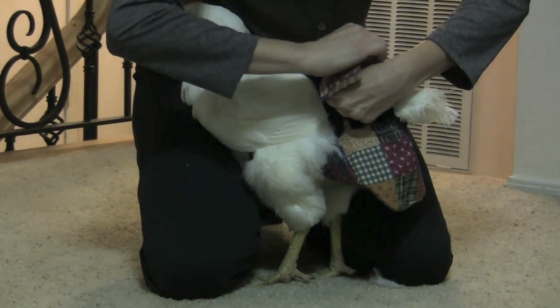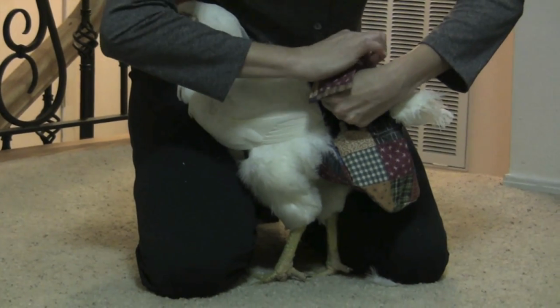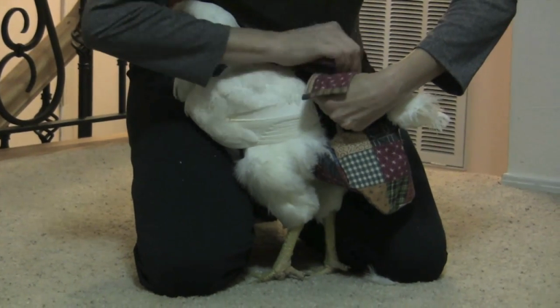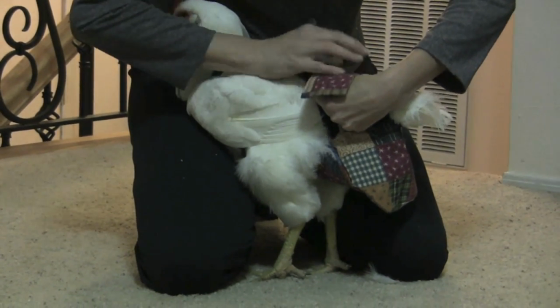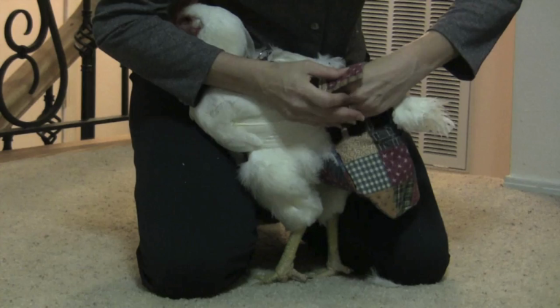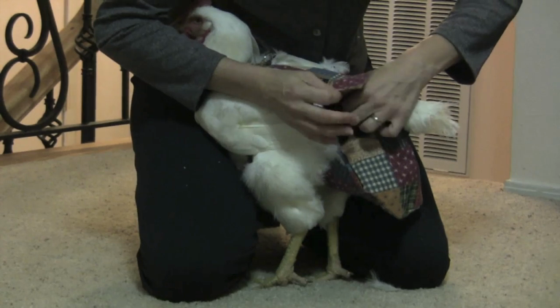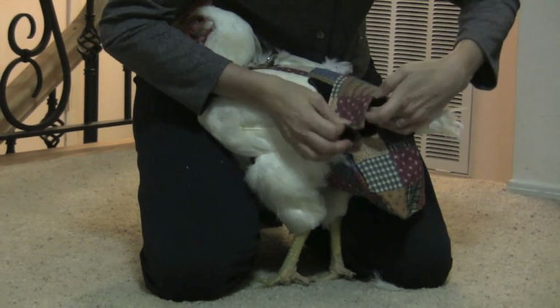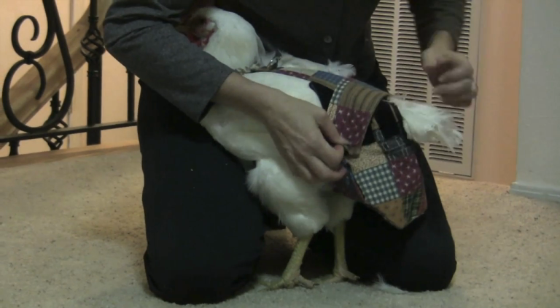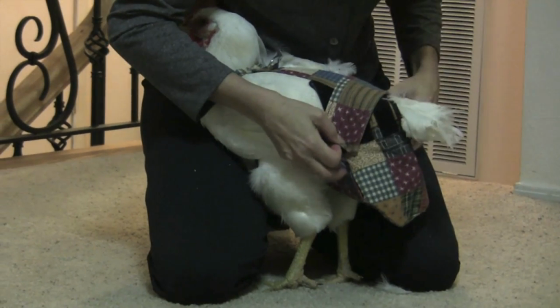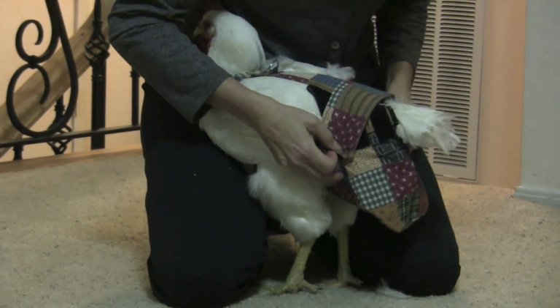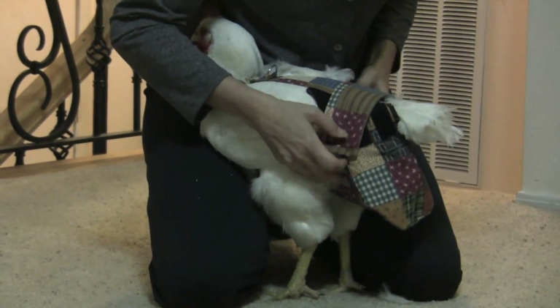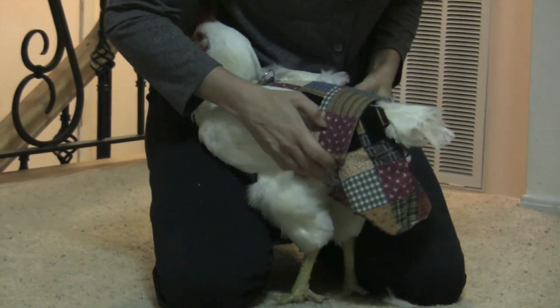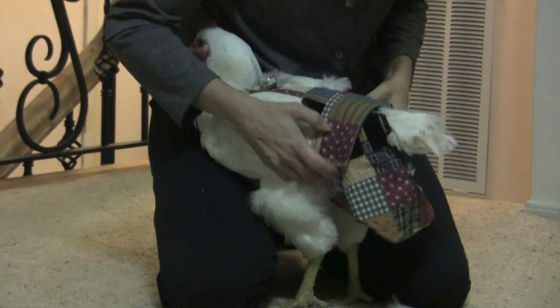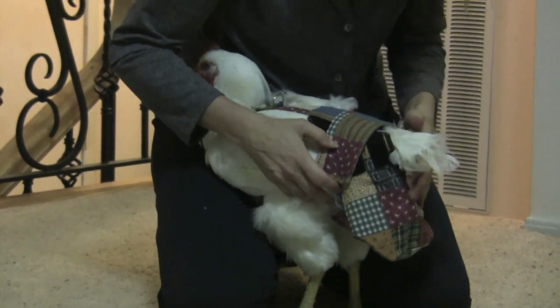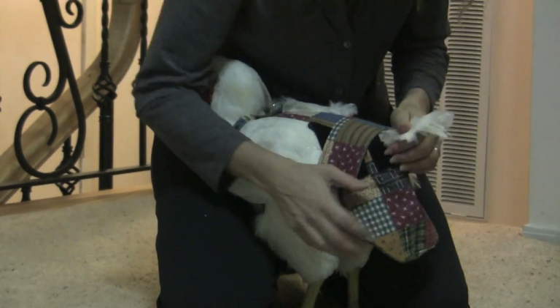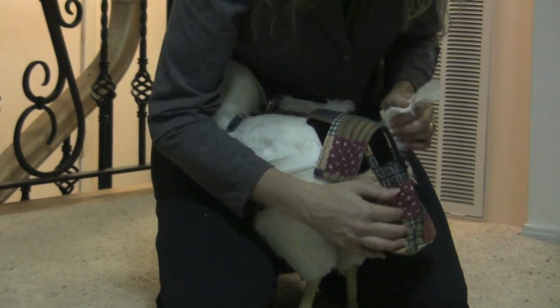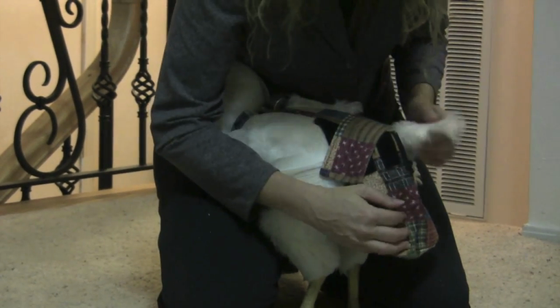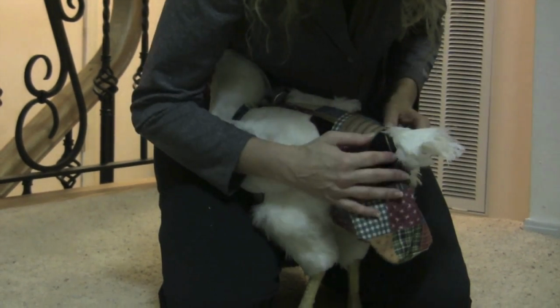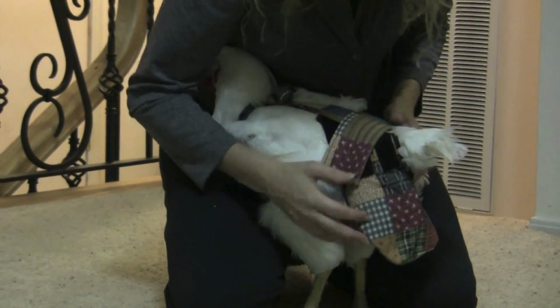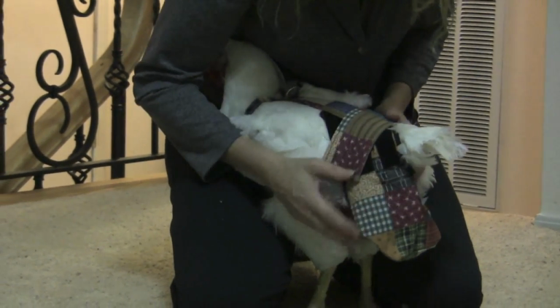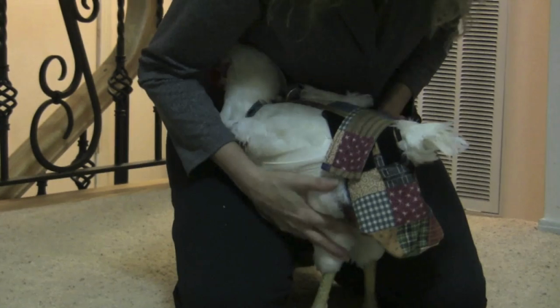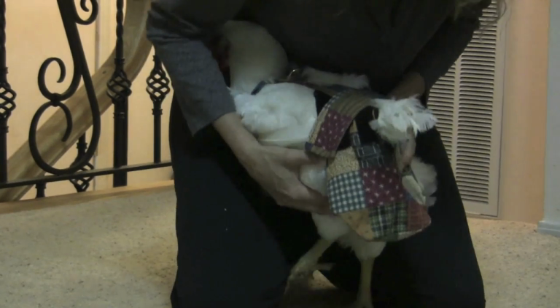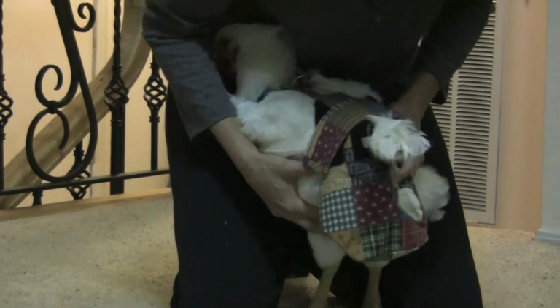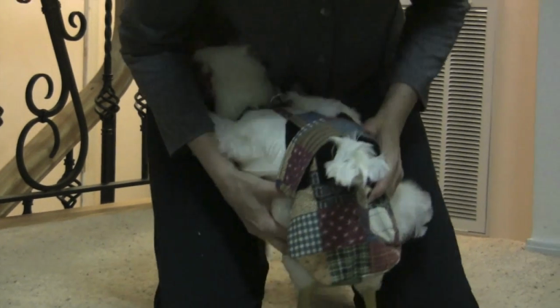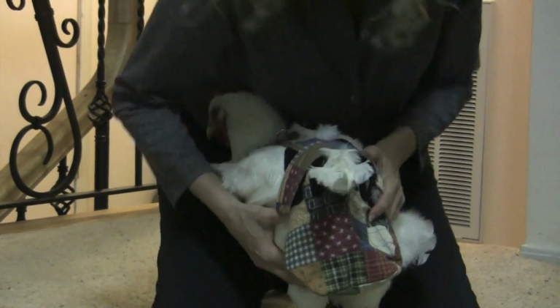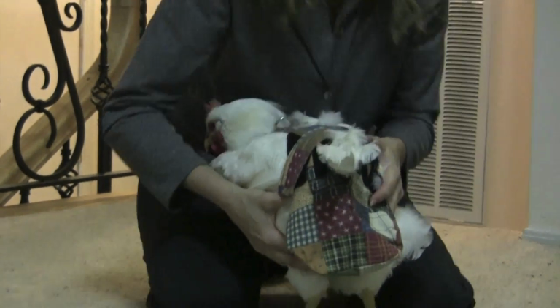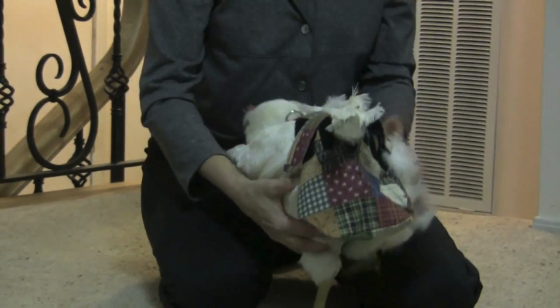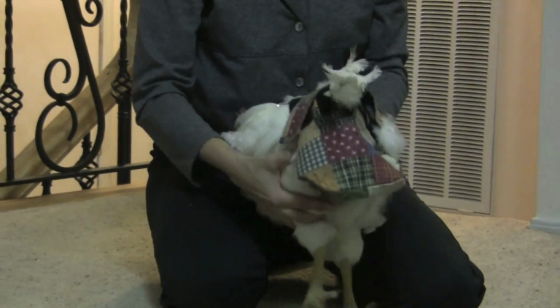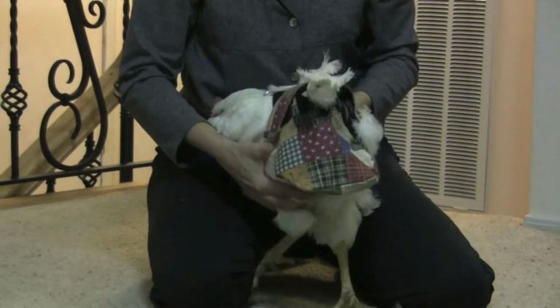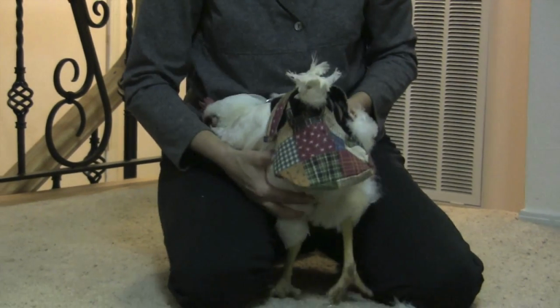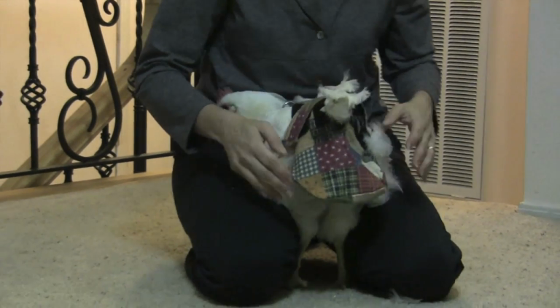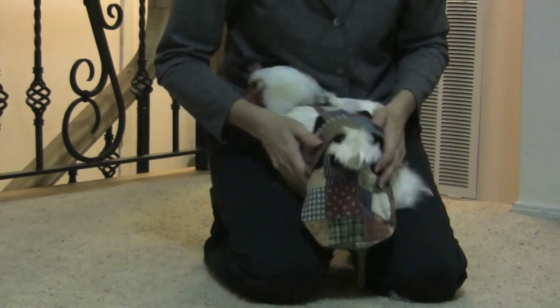Then you take the top part and you simply Velcro it onto the bottom part. Basically what you're doing is wrapping the diaper around the tail of the chicken. Depending on the chicken's size and breed you have, you would manipulate this accordingly.